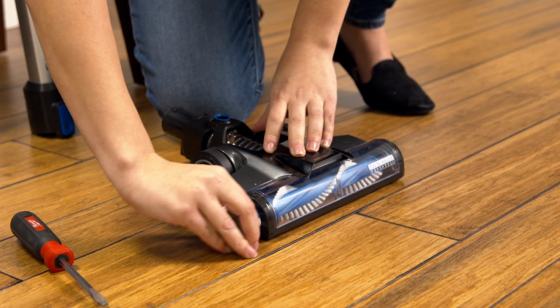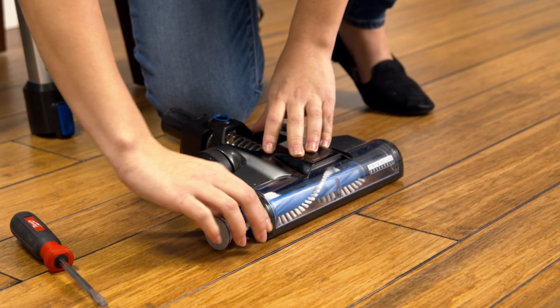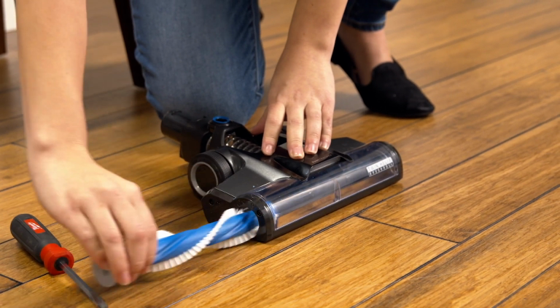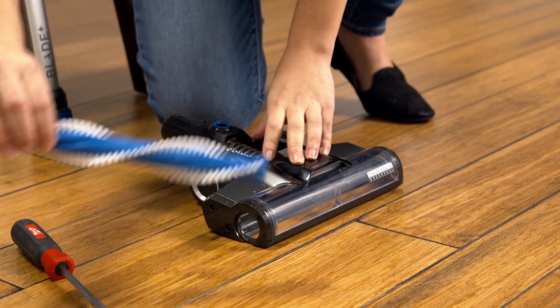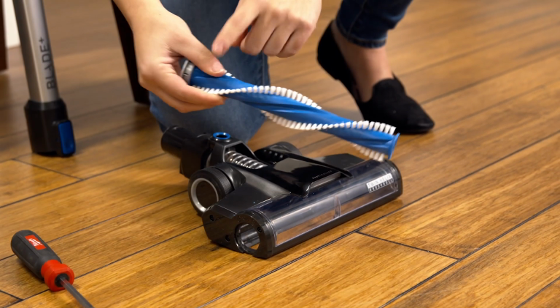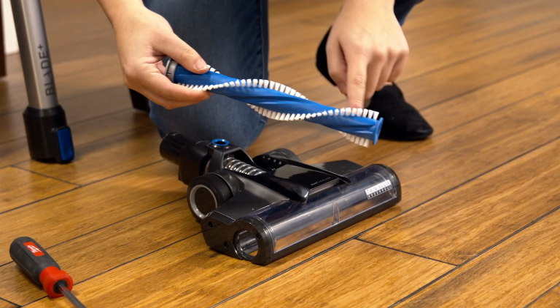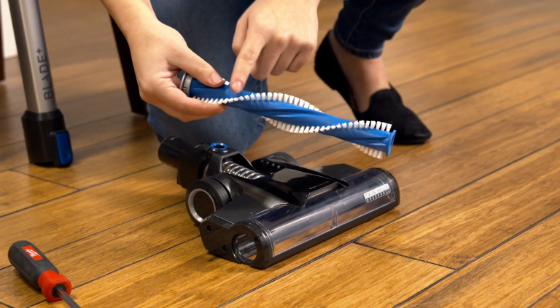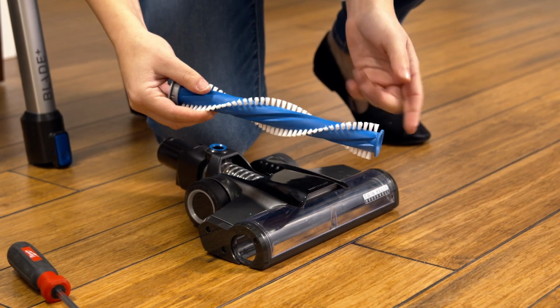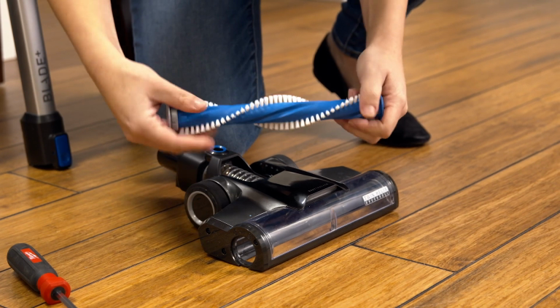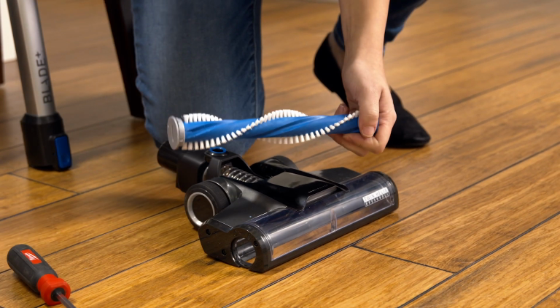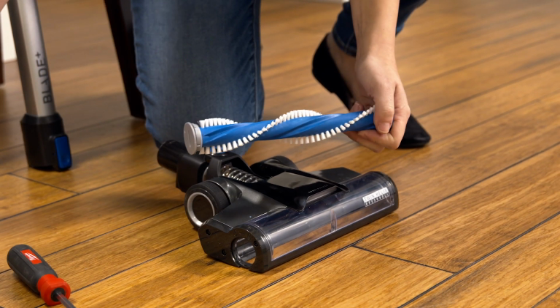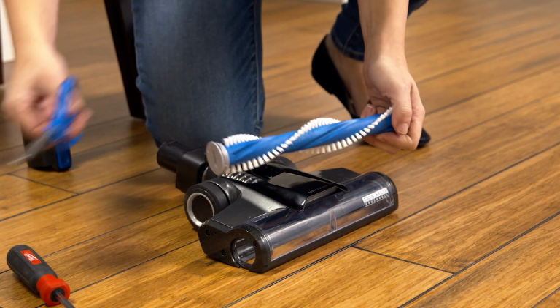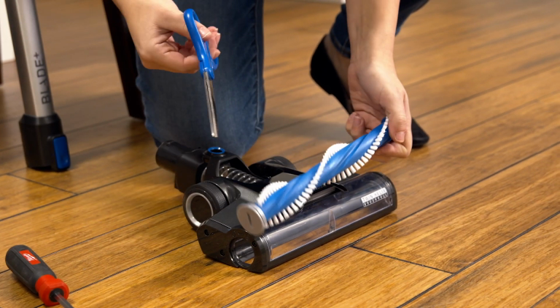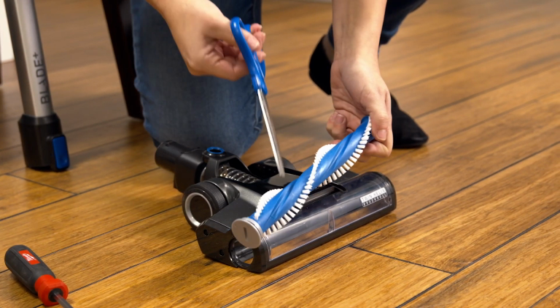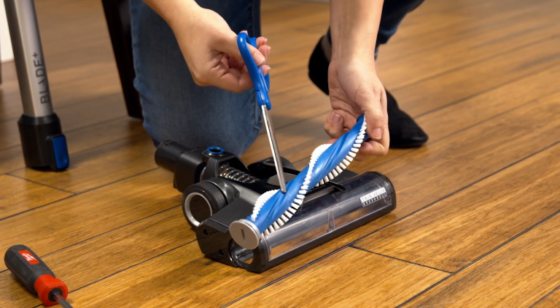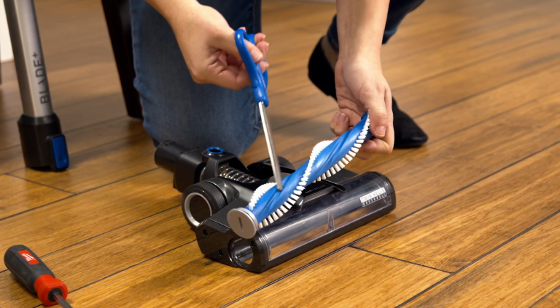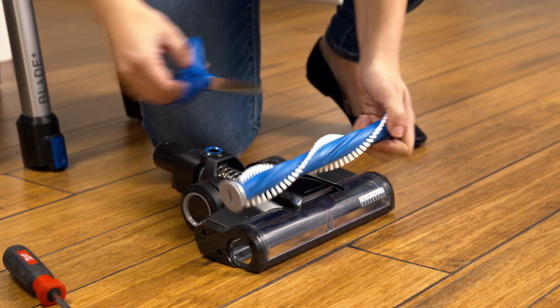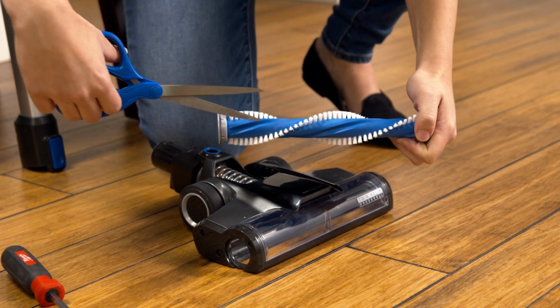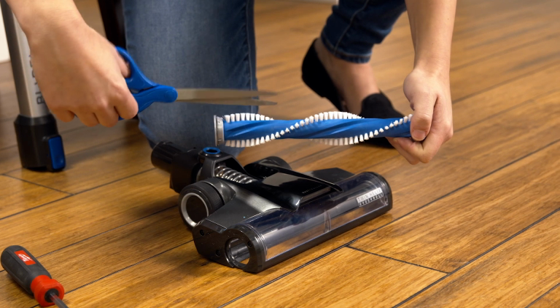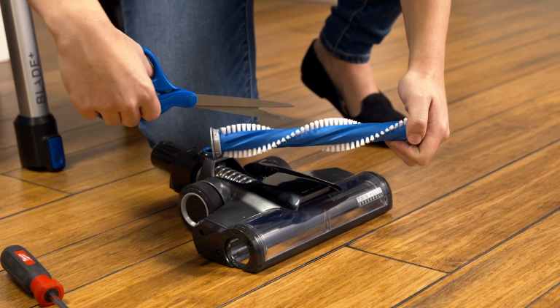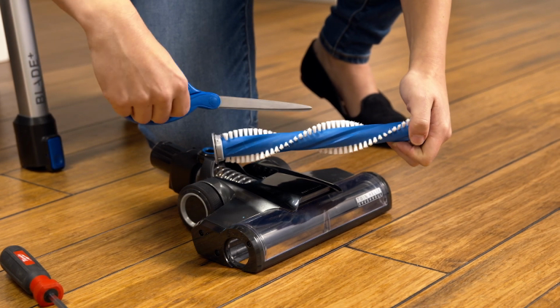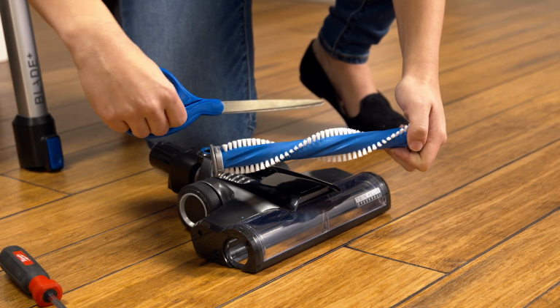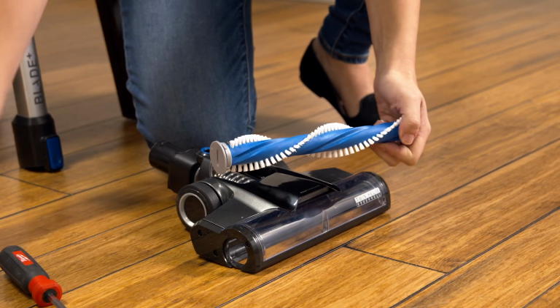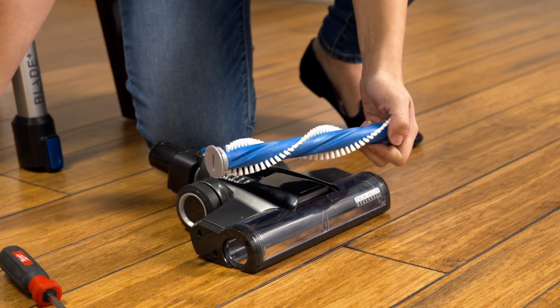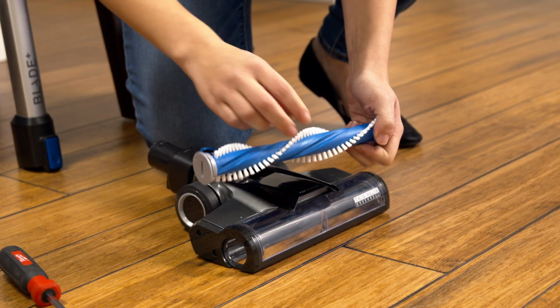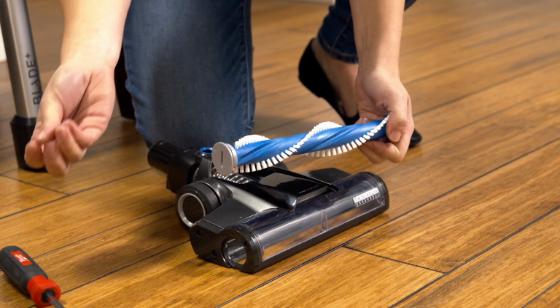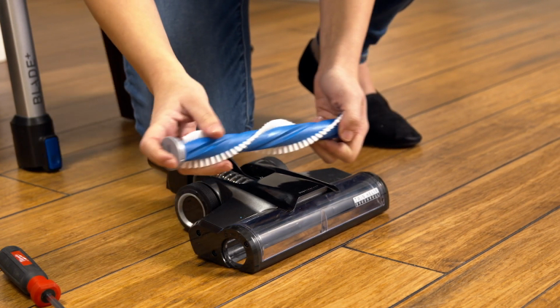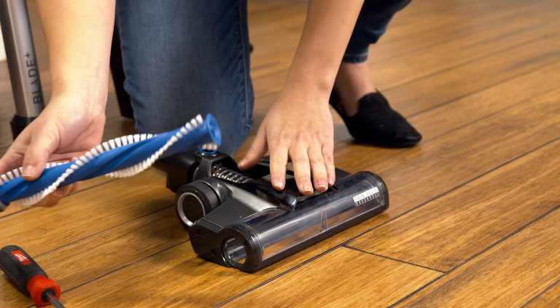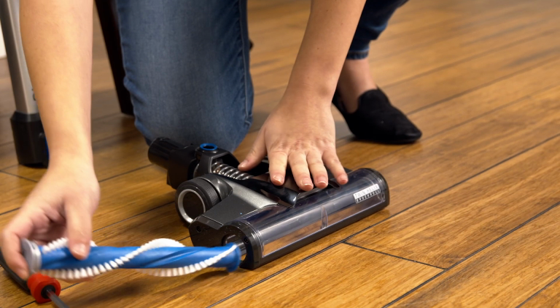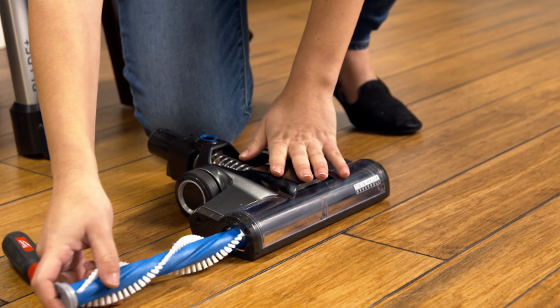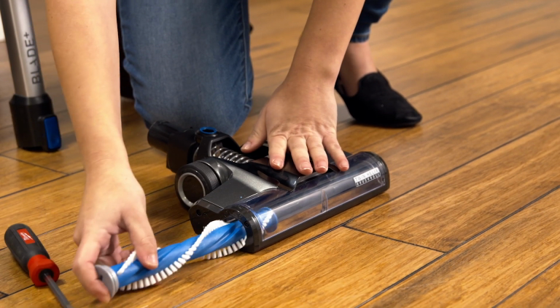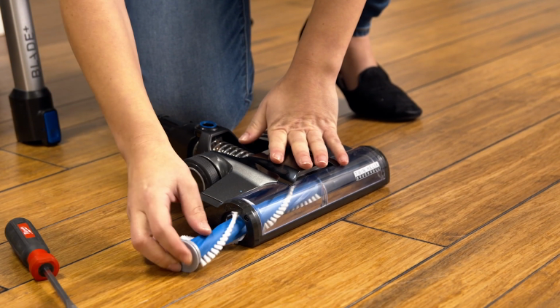If you see any objects in the nozzle, remove them and wipe out with a paper towel. If there is hair wrapped around the brush roll itself, find the easy cutting grooves in the brush roll and cut along them with a pair of scissors, then remove the hair once it is cut out.